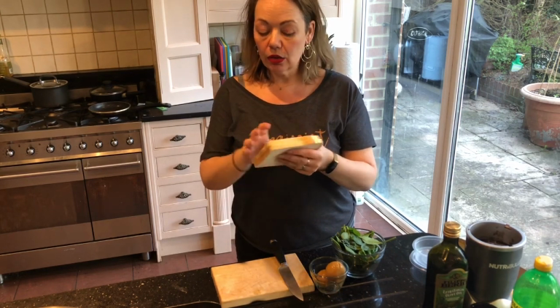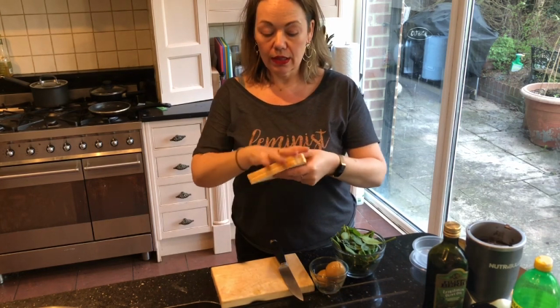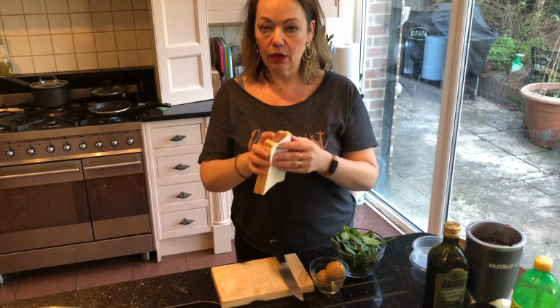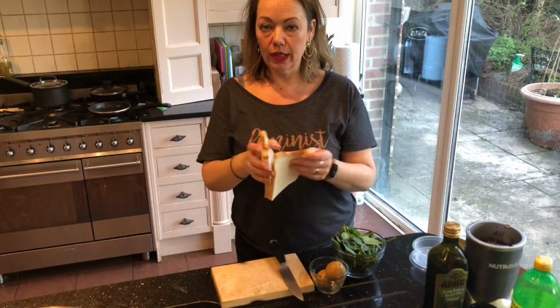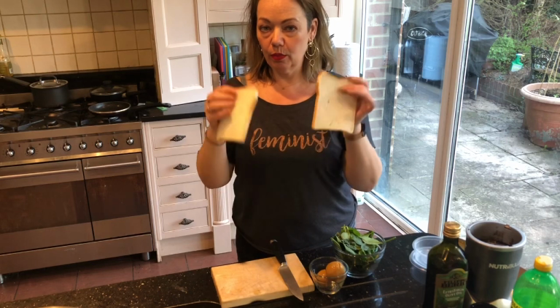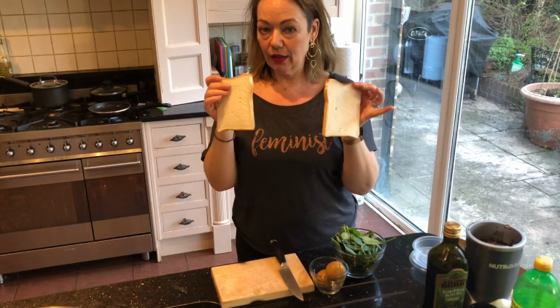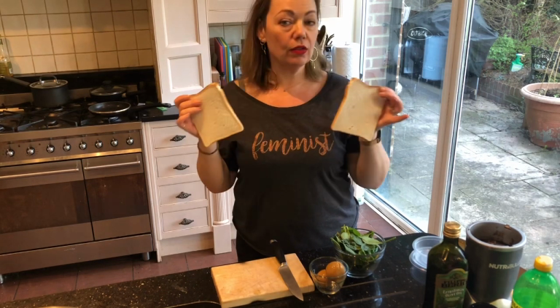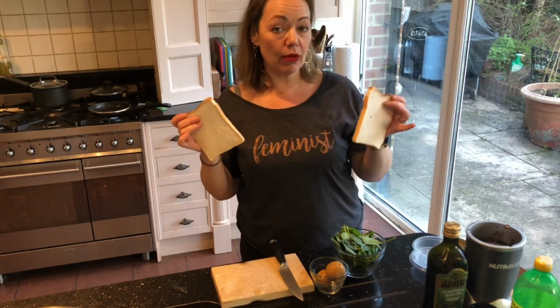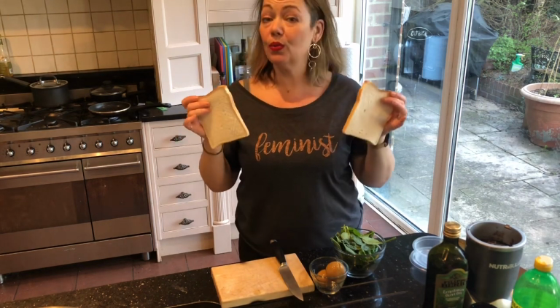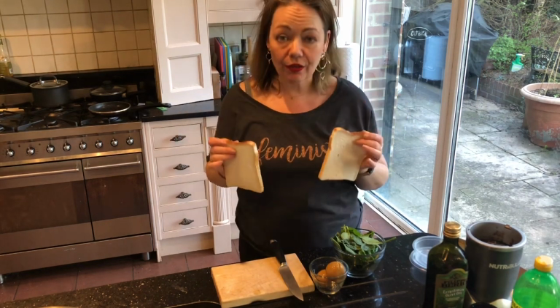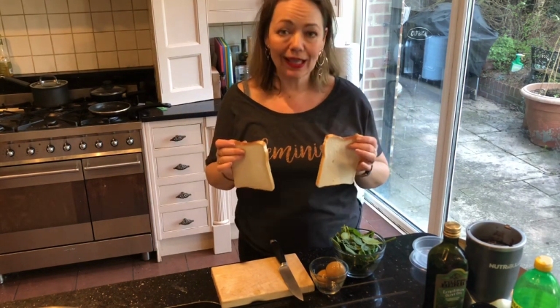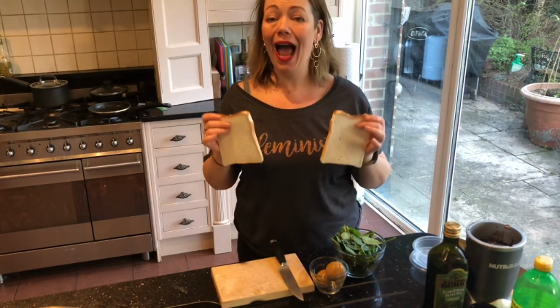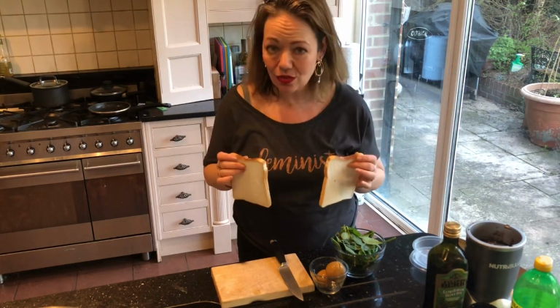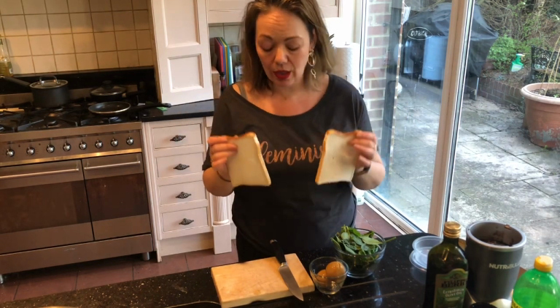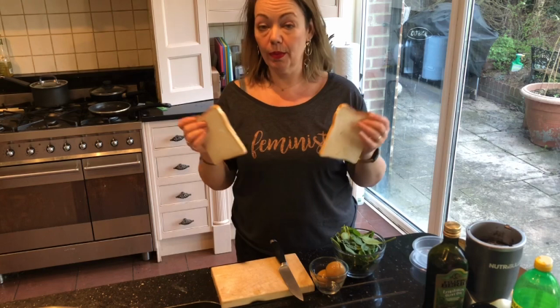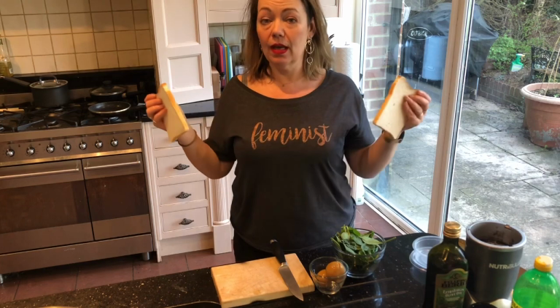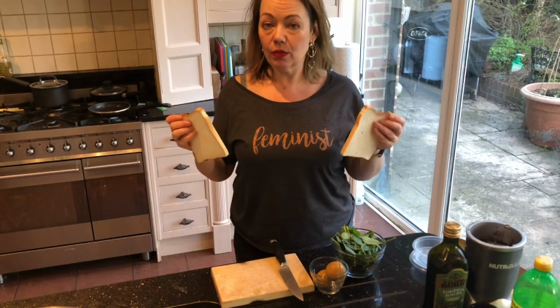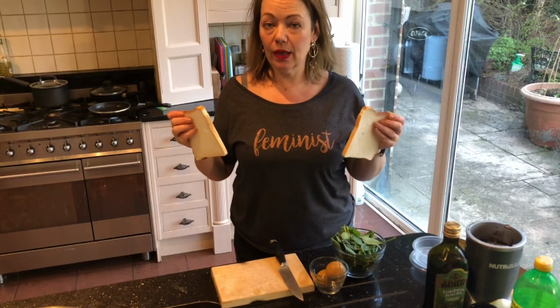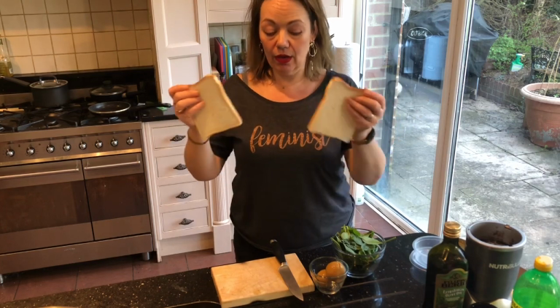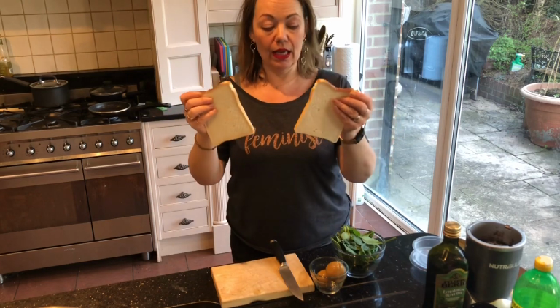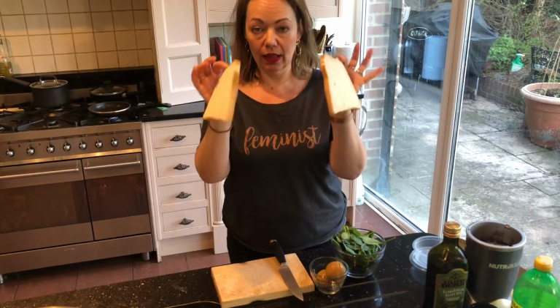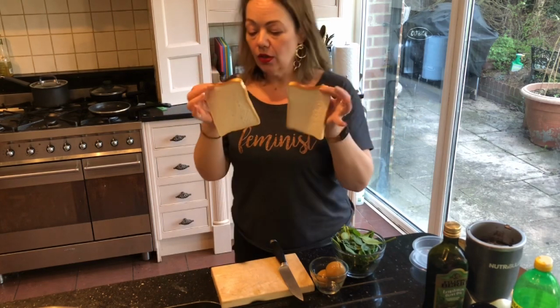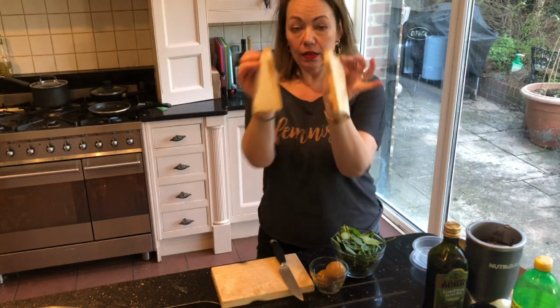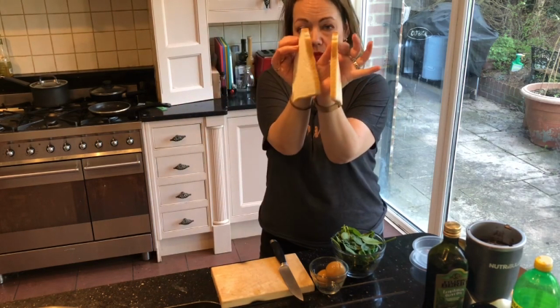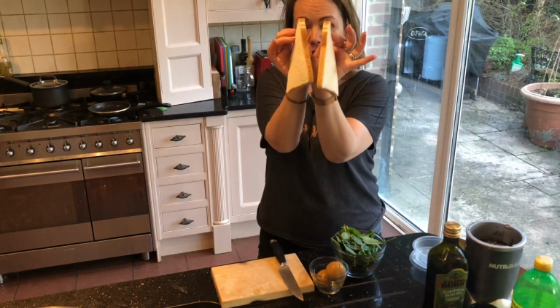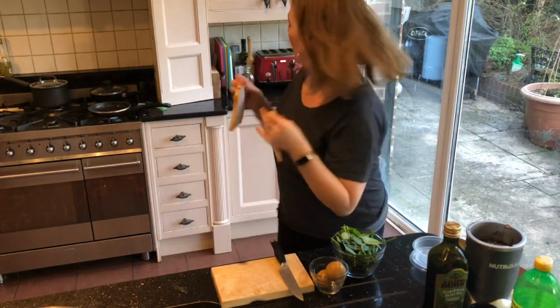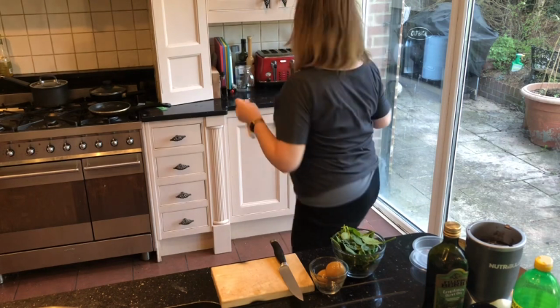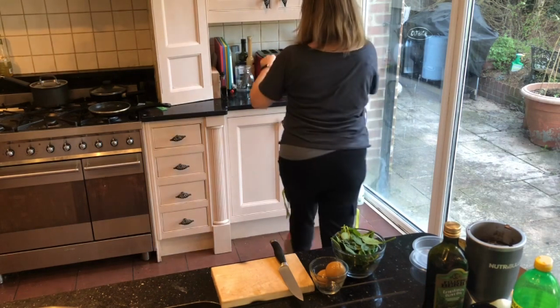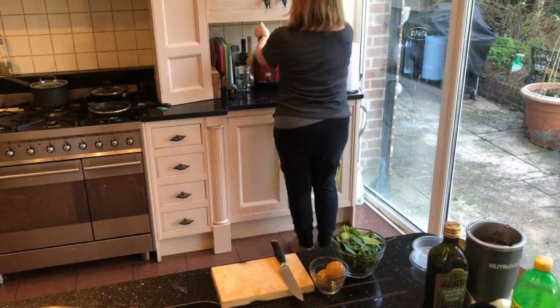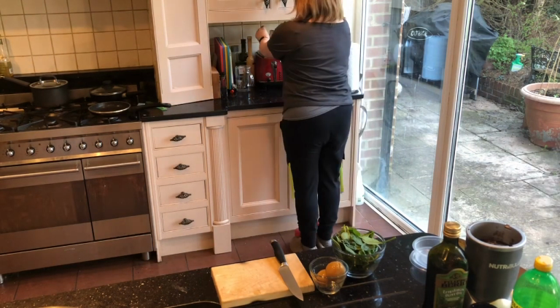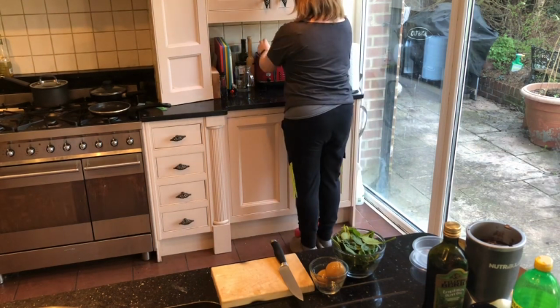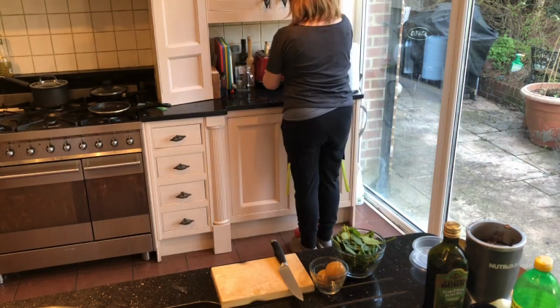Two slices of white bread — you can use brown bread, you can use whatever you can get your hands on at the moment, because as we all know it's very hard to get your hands on anything. Two slices, medium cut, in the toaster.